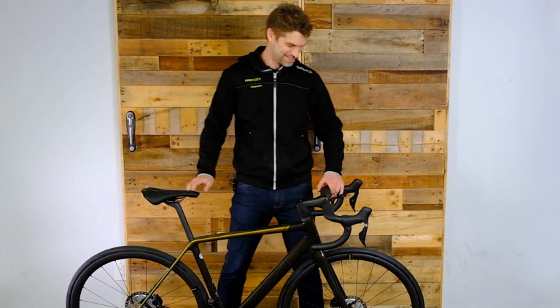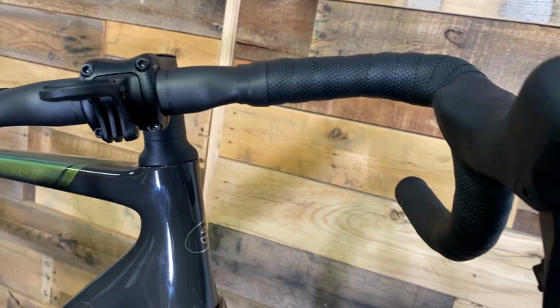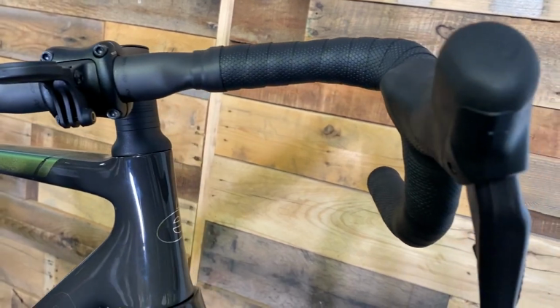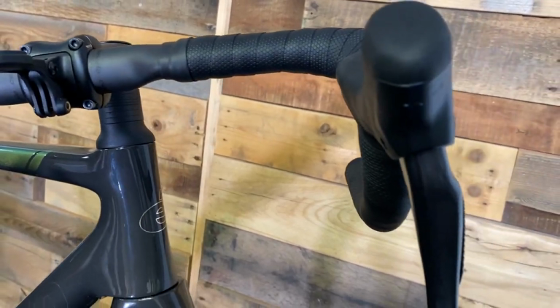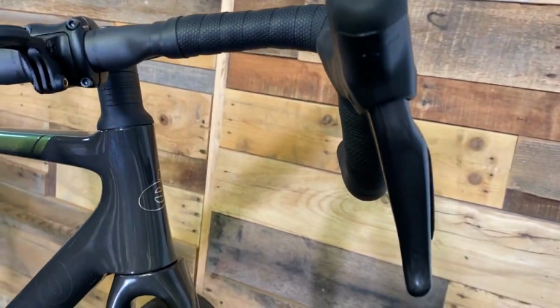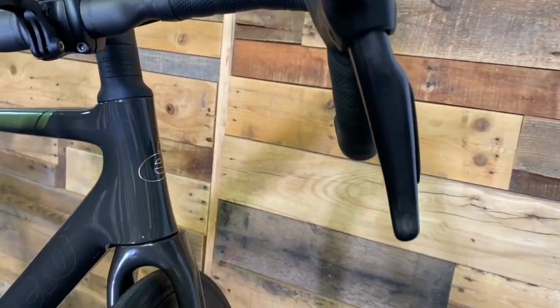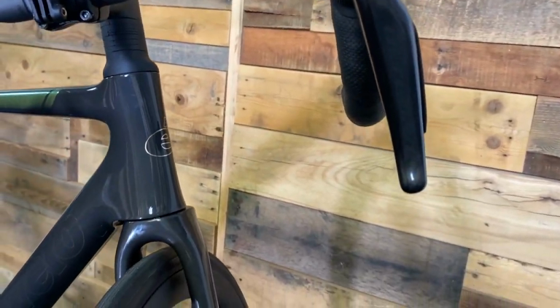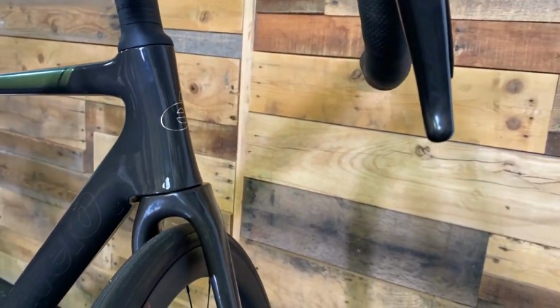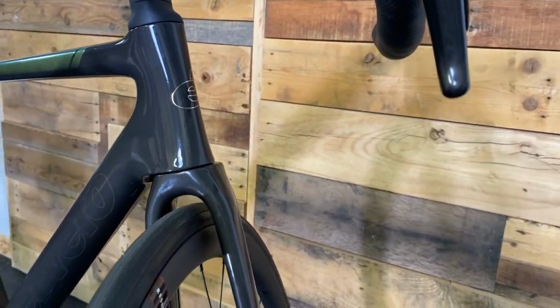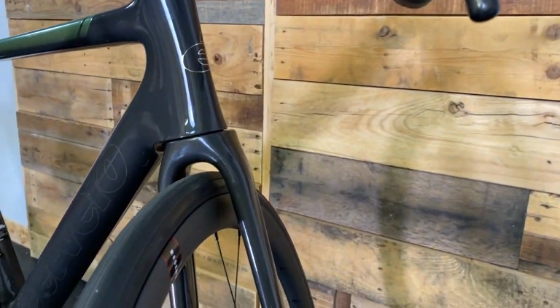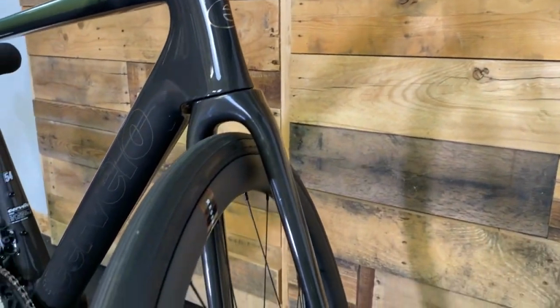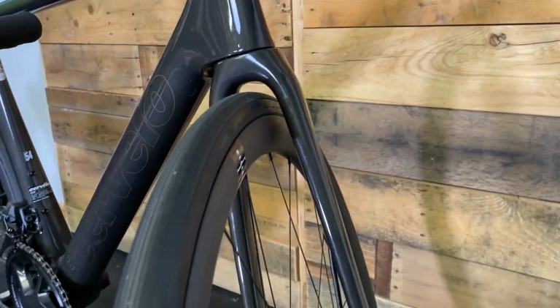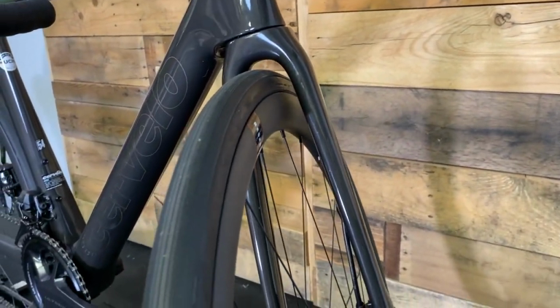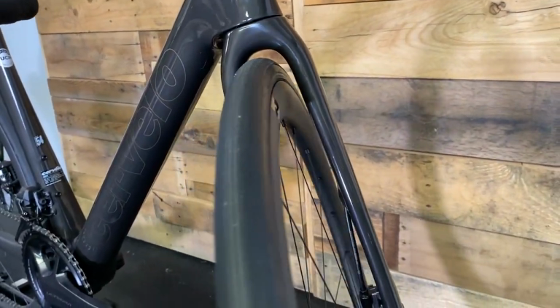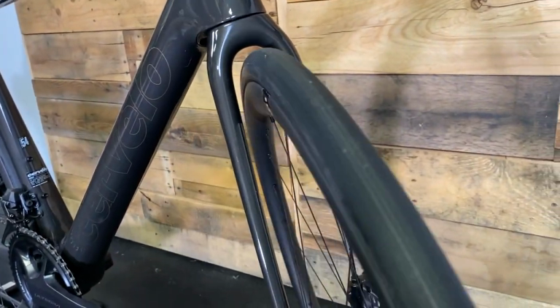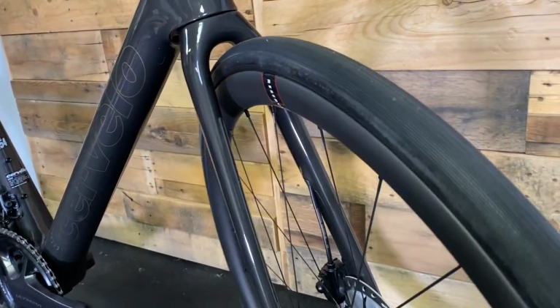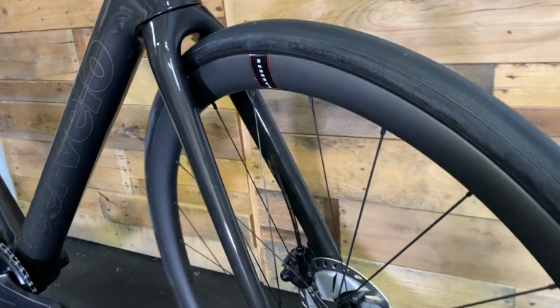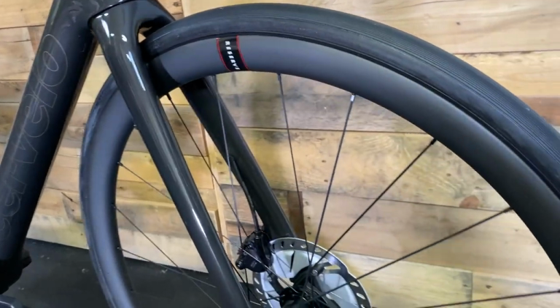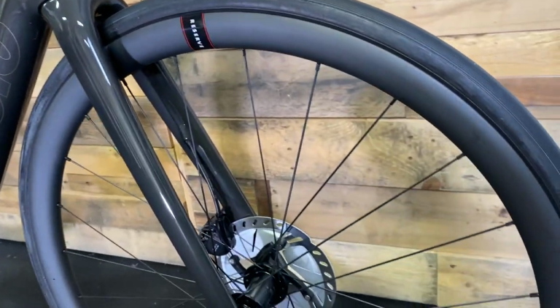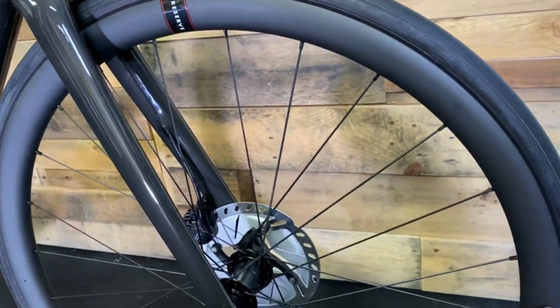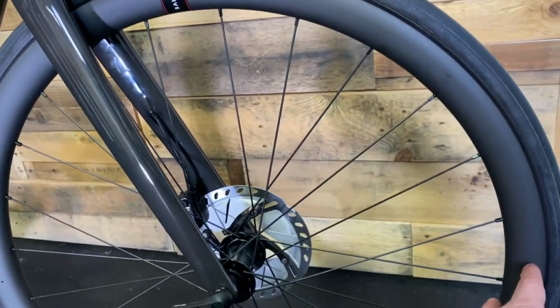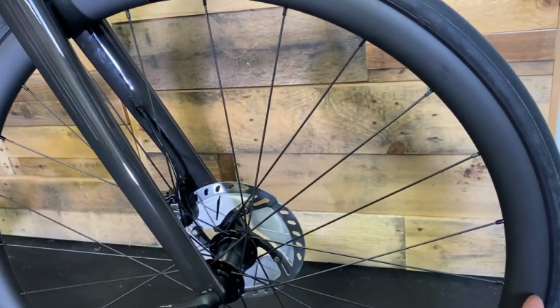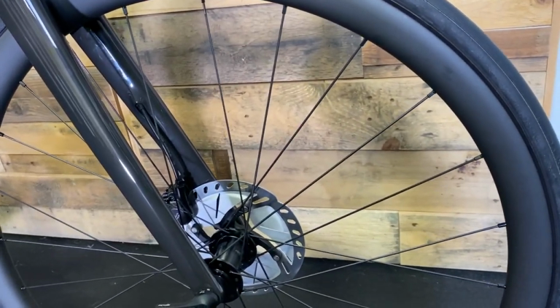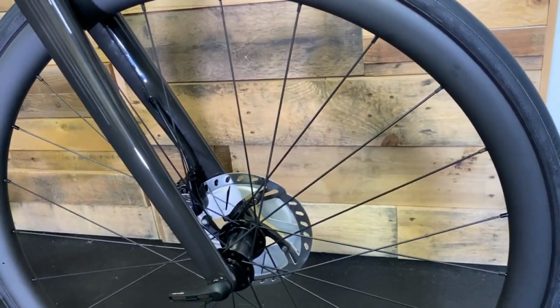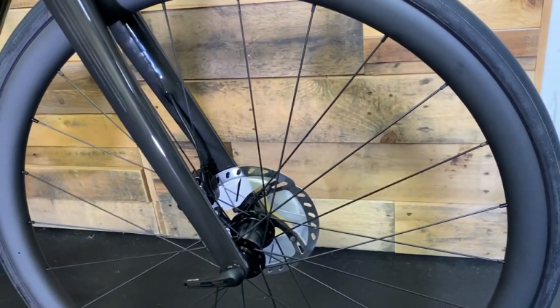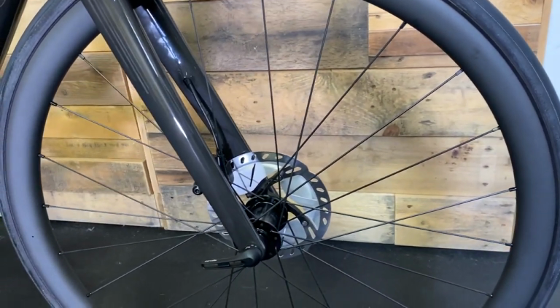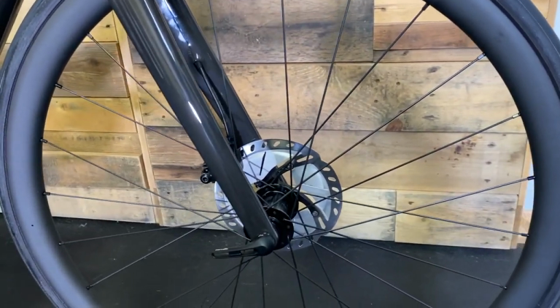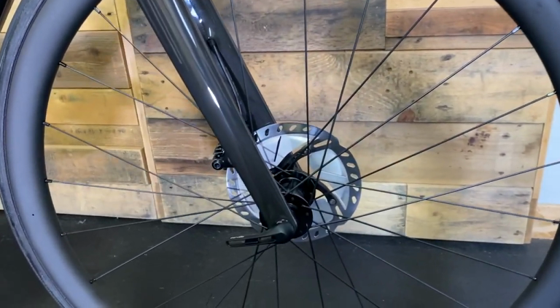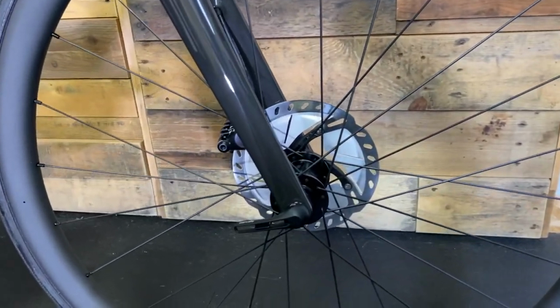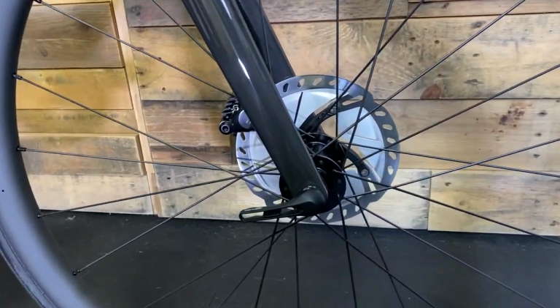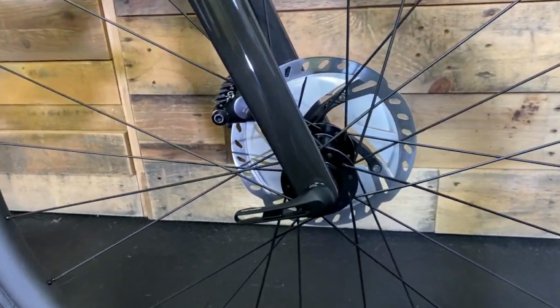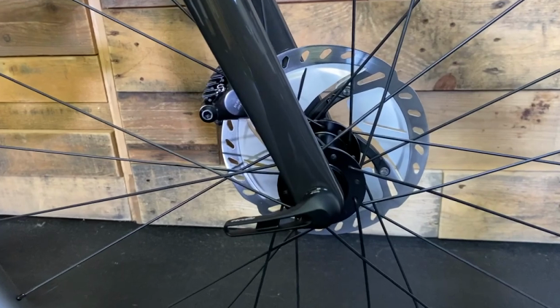So the R5 — sharp, crisp handling up and down, very spirited climber. Step on the pedals and the thing moves forwards — that's their intention.